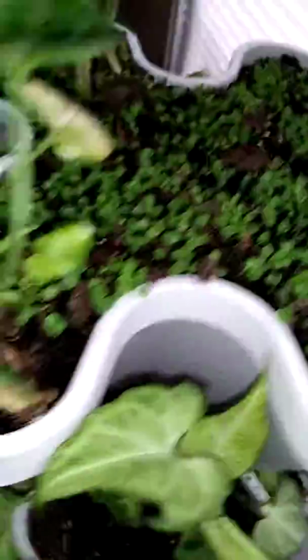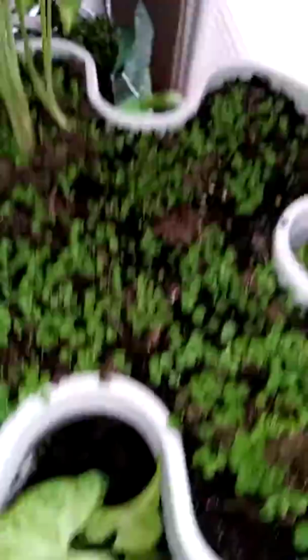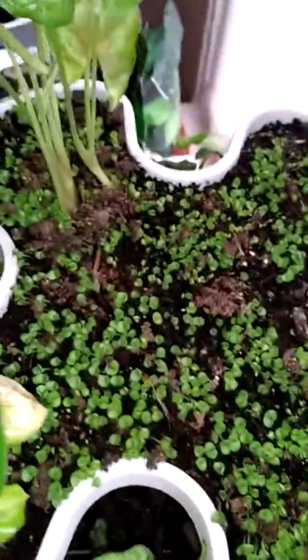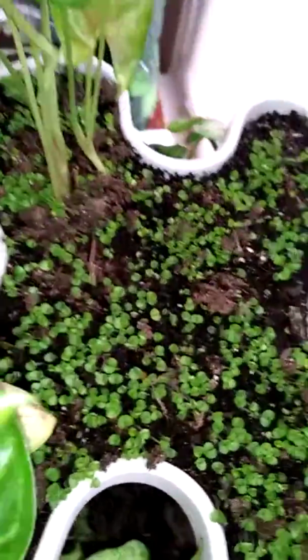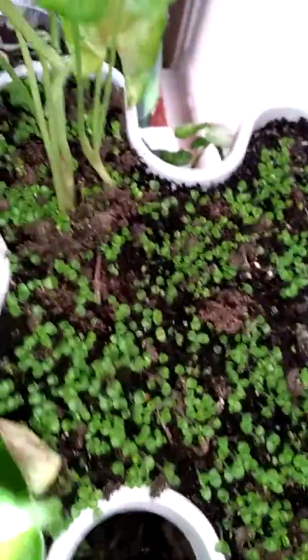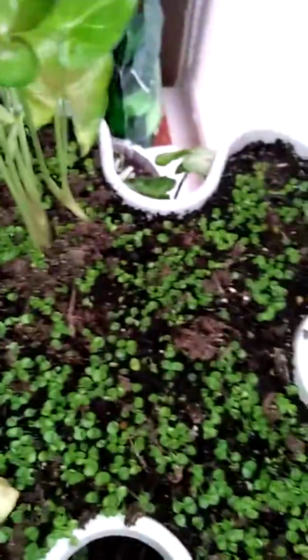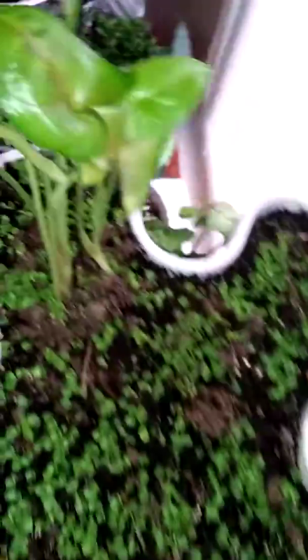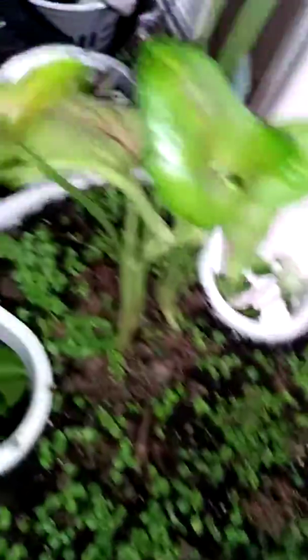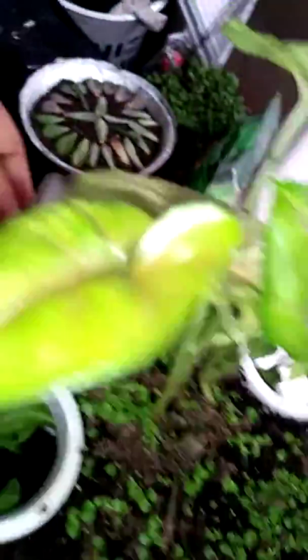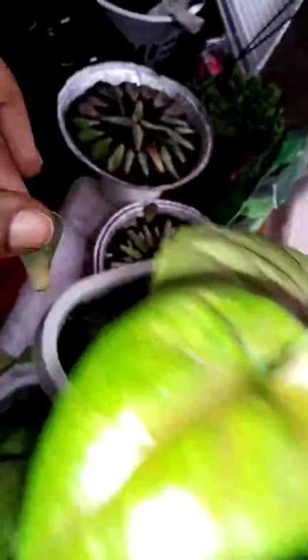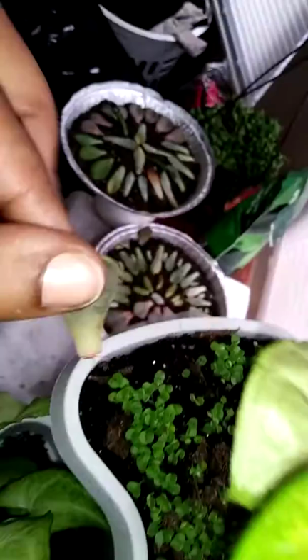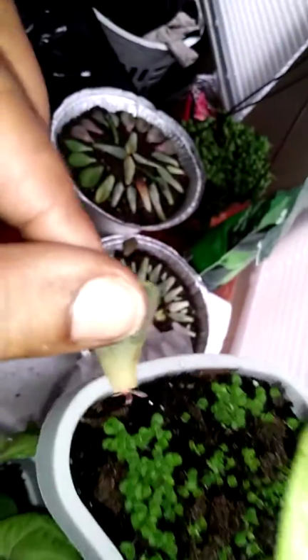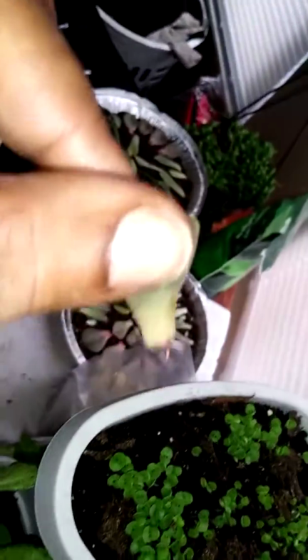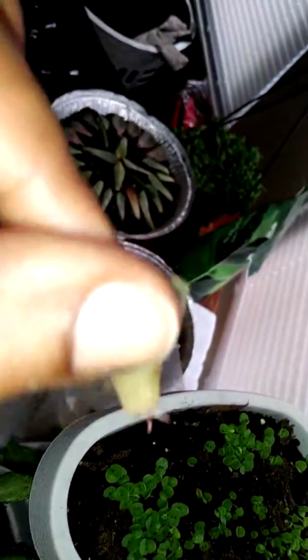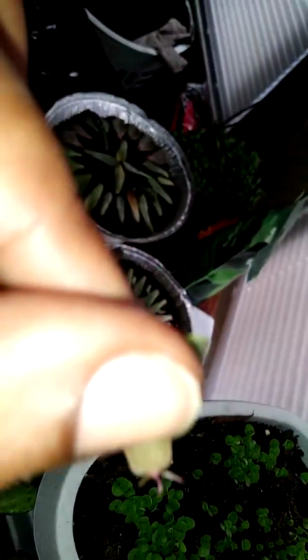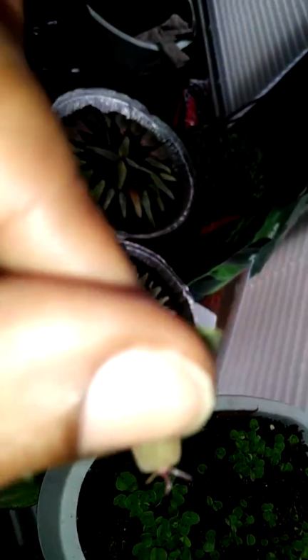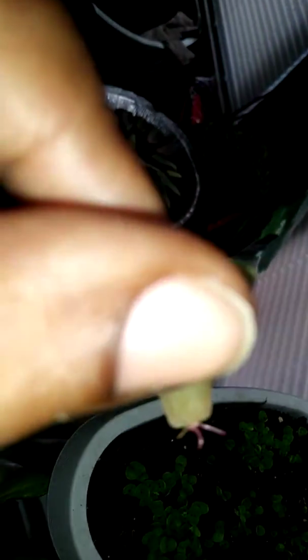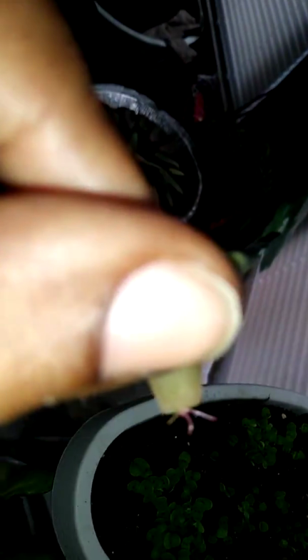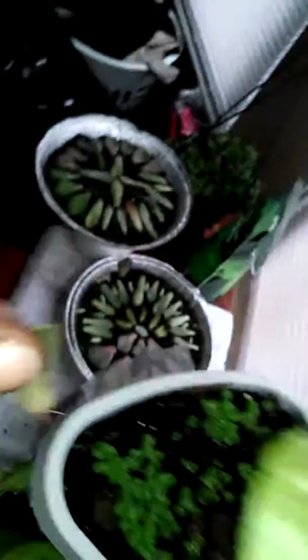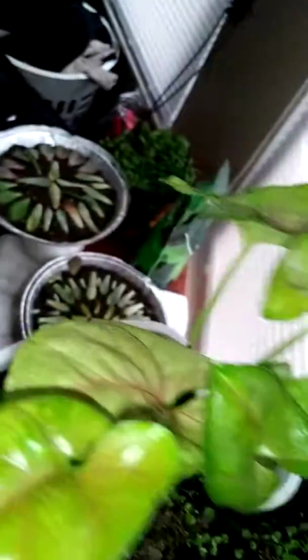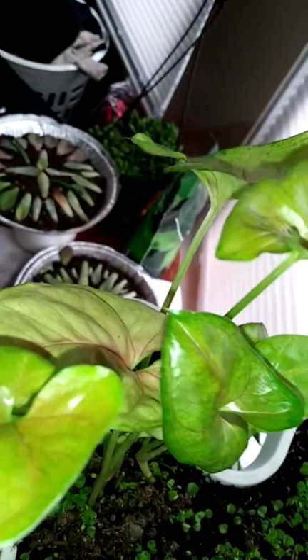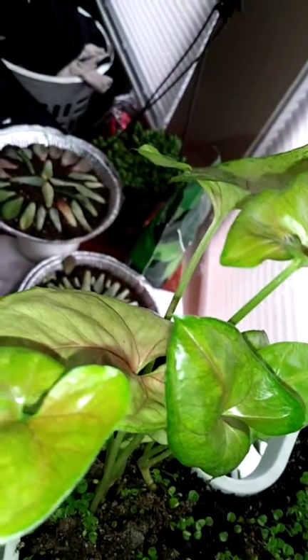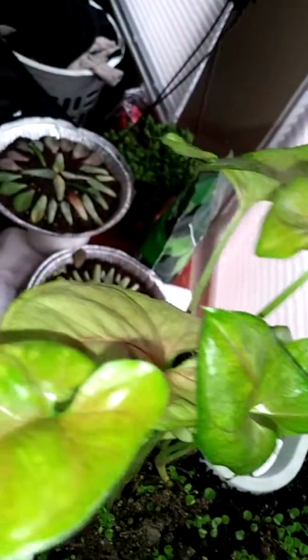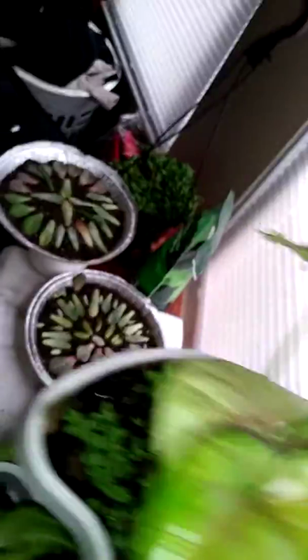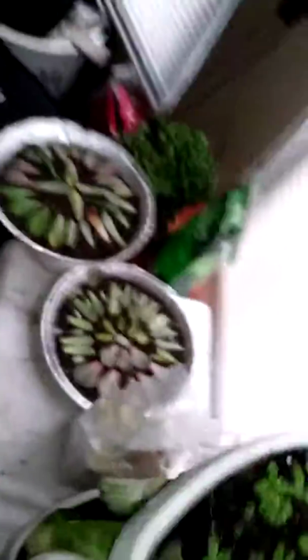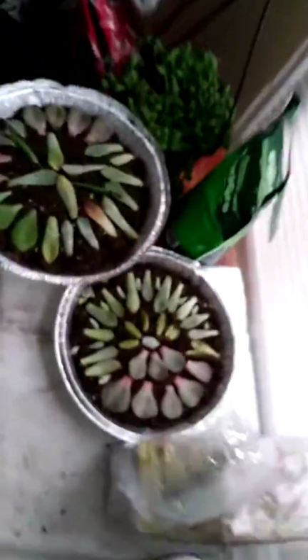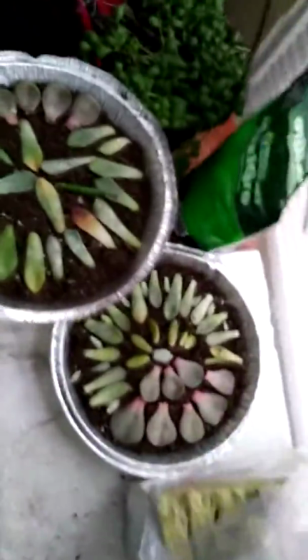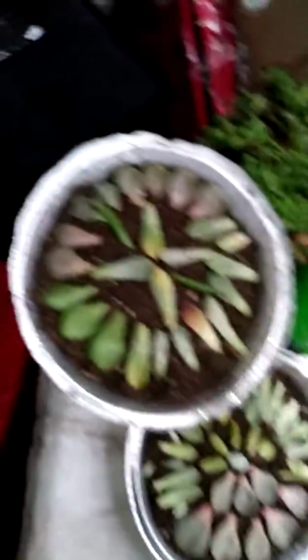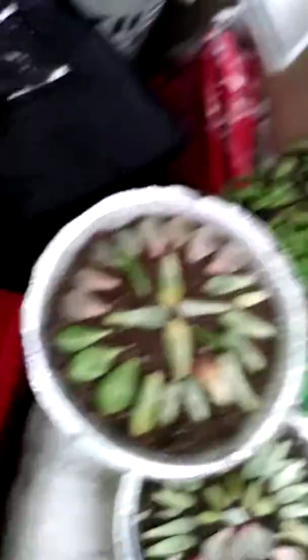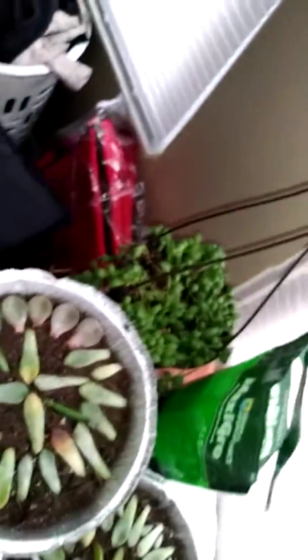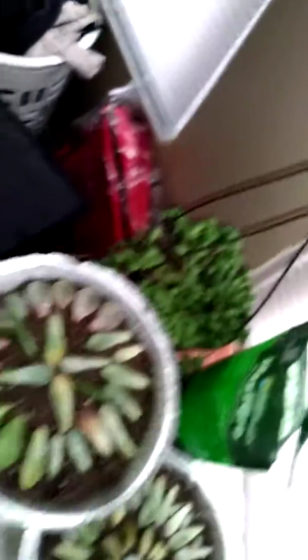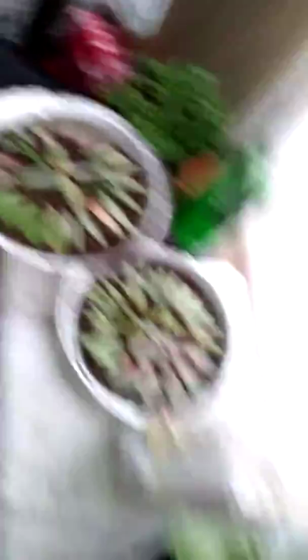Where is my little baby? Oh here she is — look at my succulent, it has roots! You see those roots? I'm so happy. There are my succulents, my pearls.